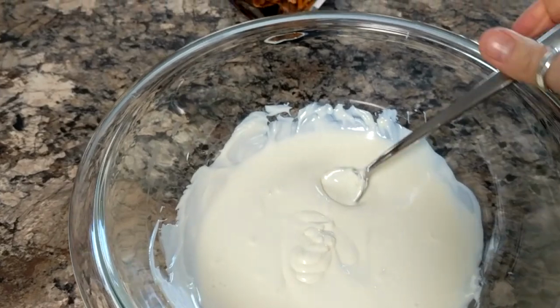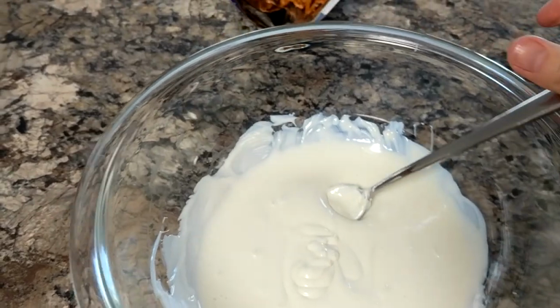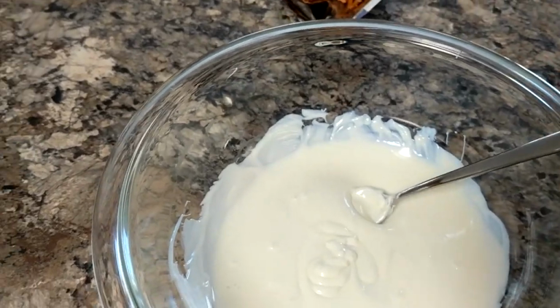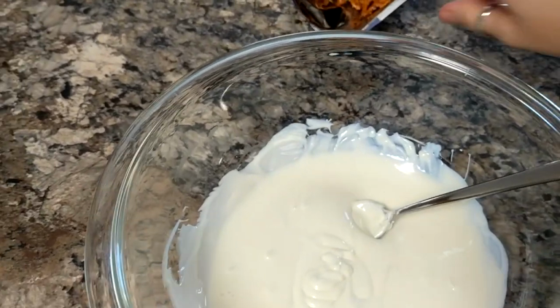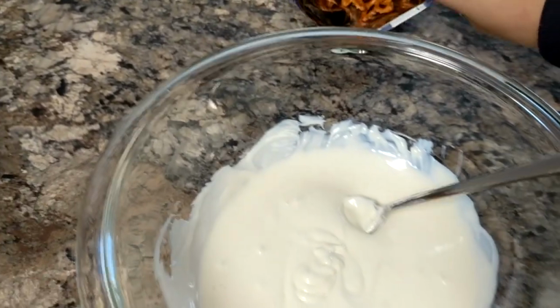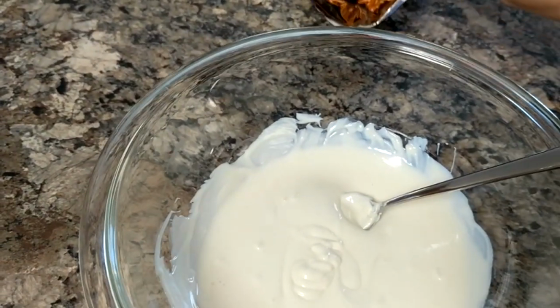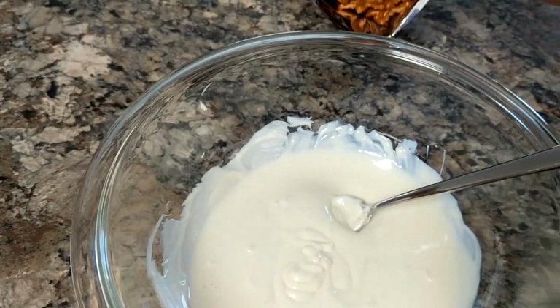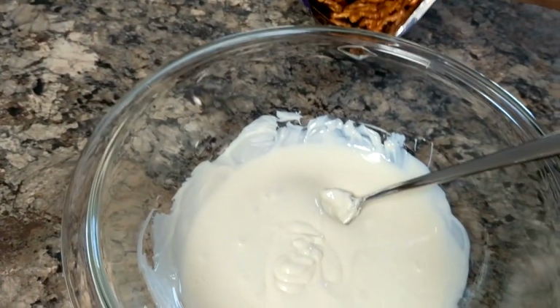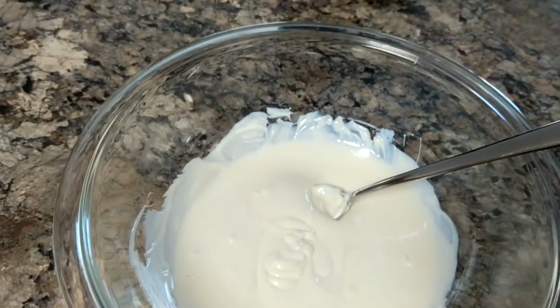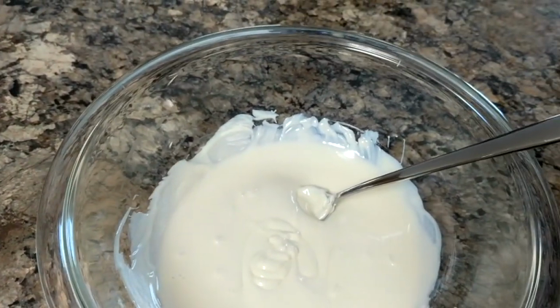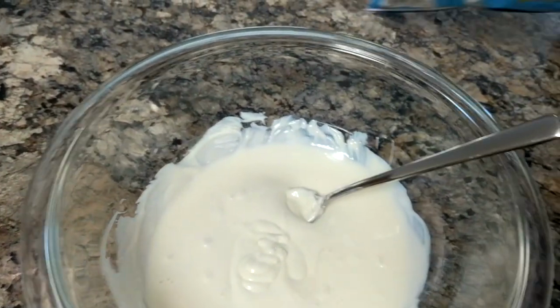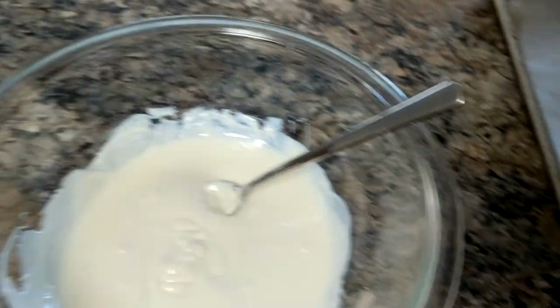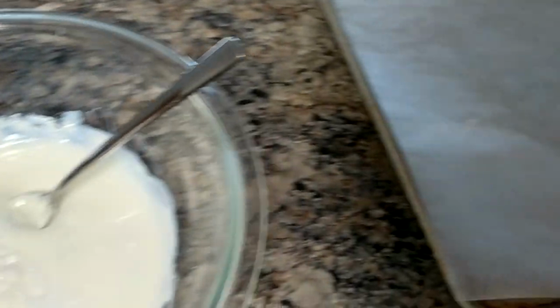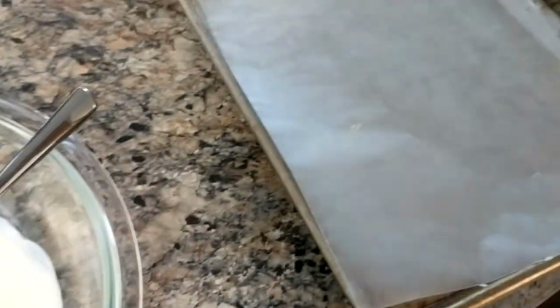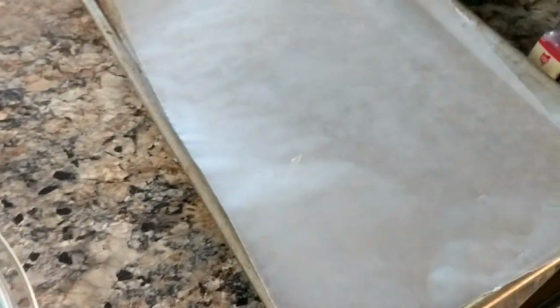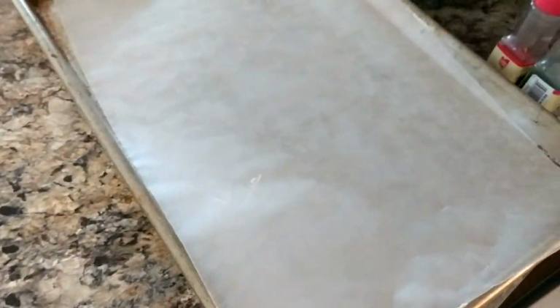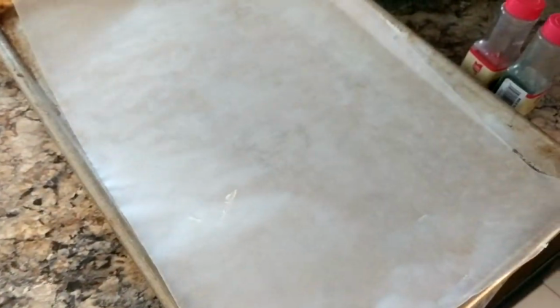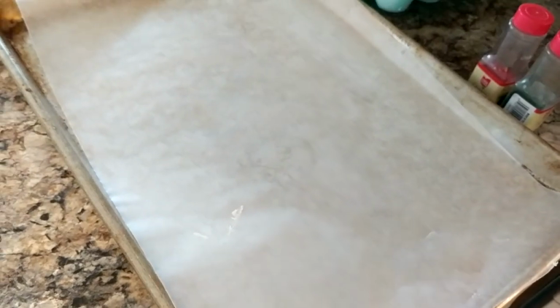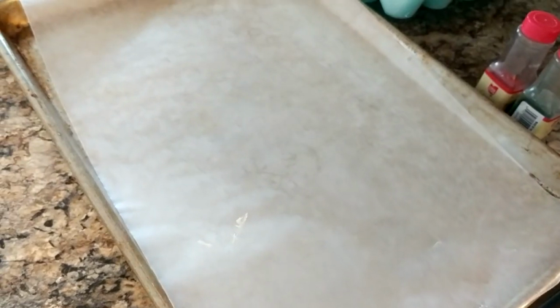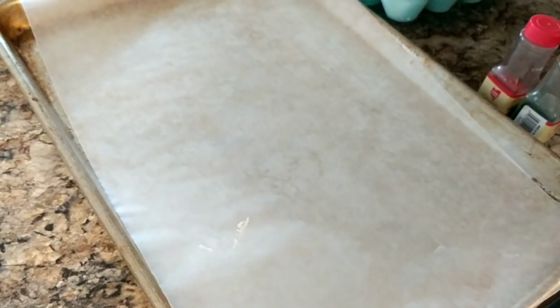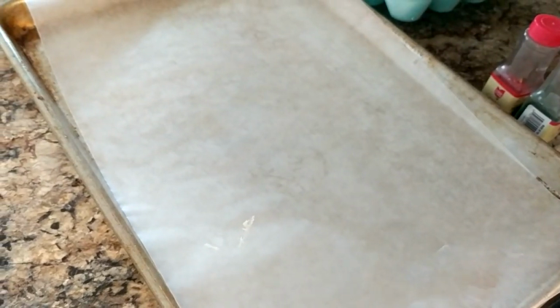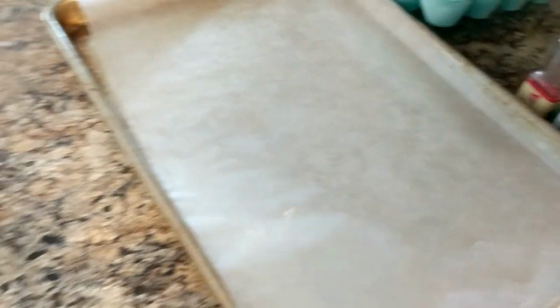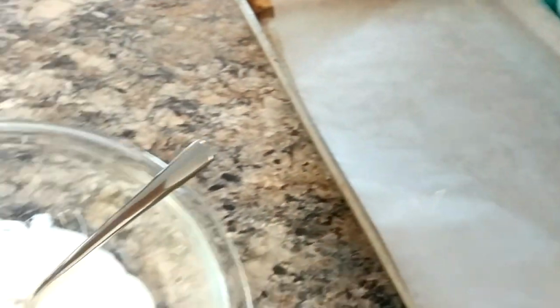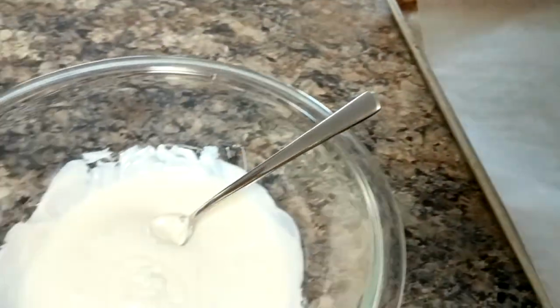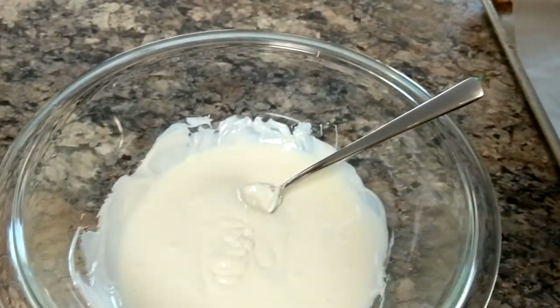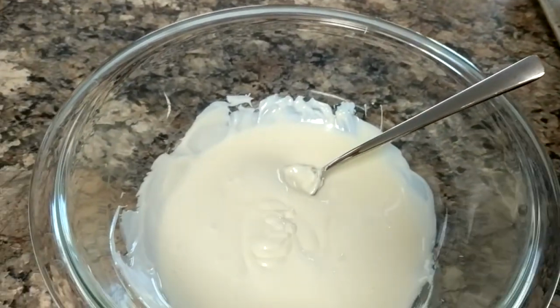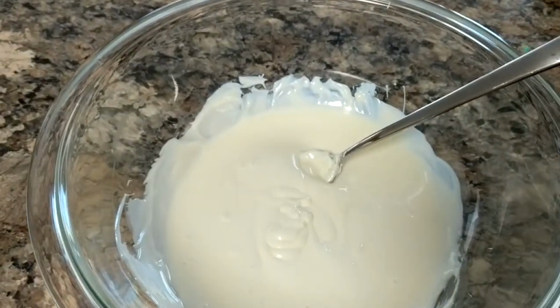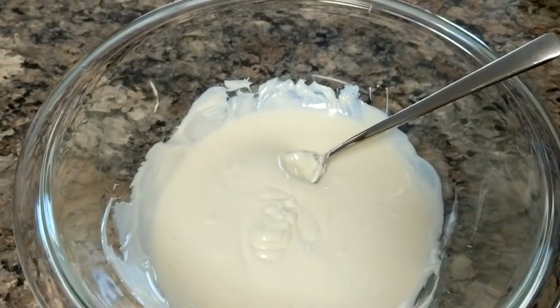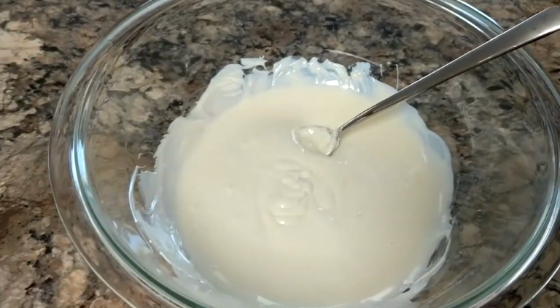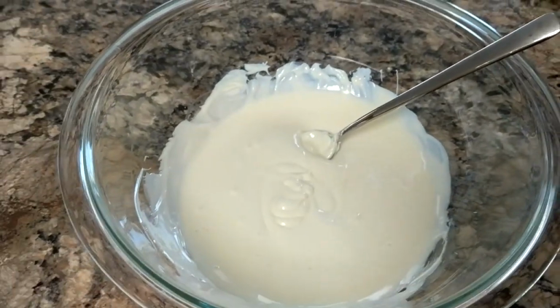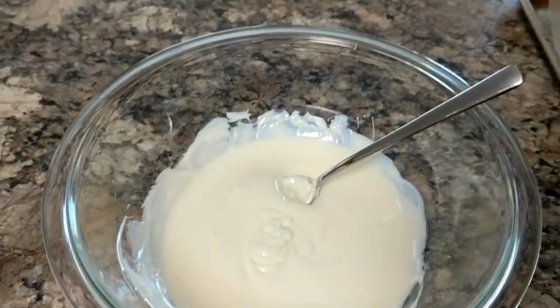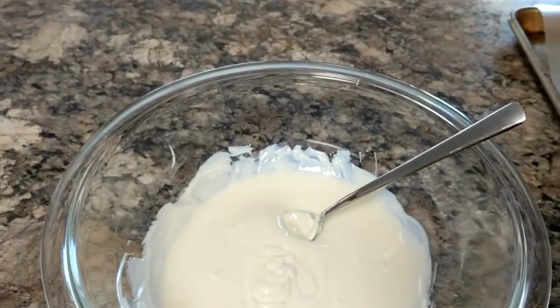All I do is I dump a whole bunch of pretzels in there, stir it up, and then I just put them on a cookie sheet with wax paper and then I sprinkle sprinkles on top. That easy.